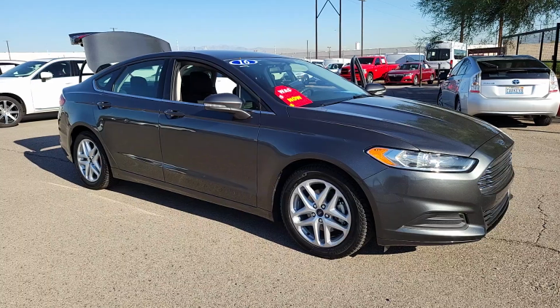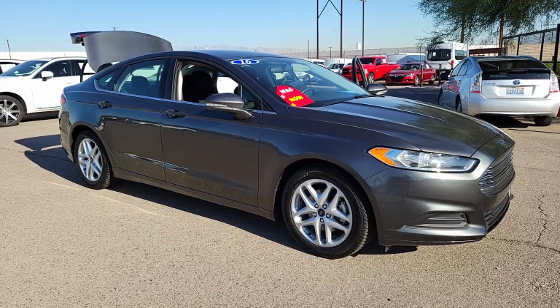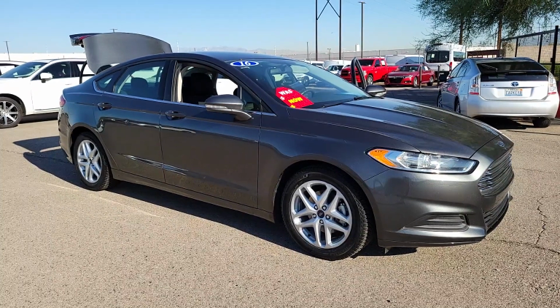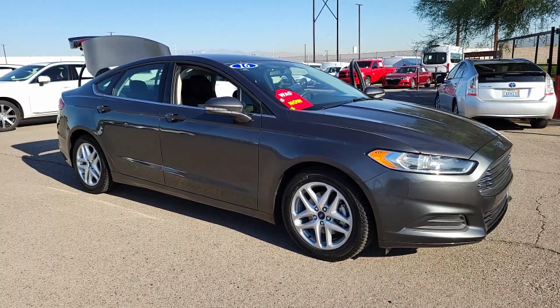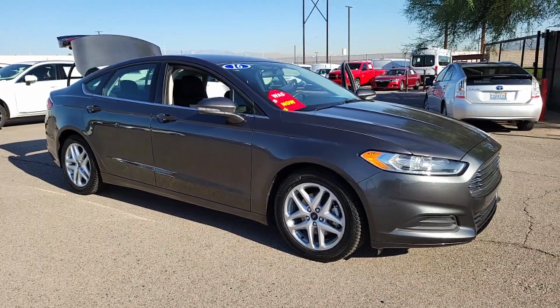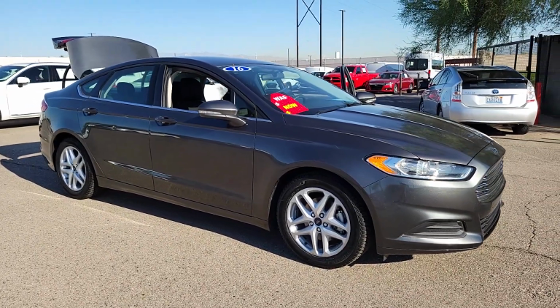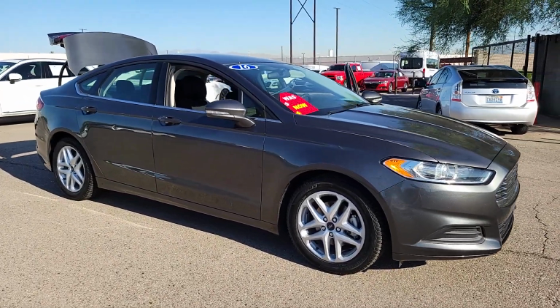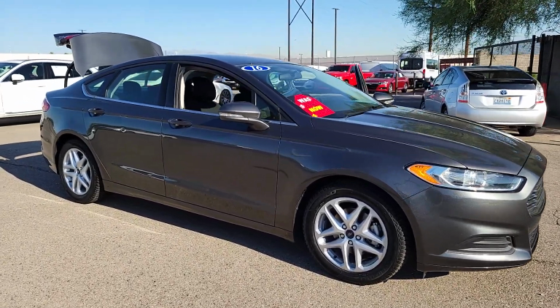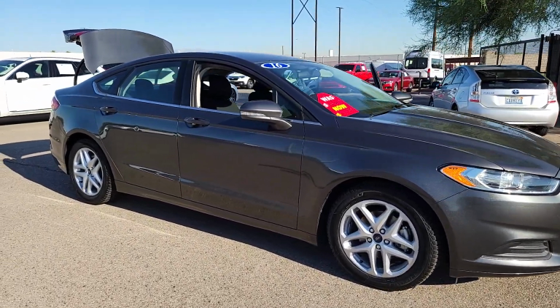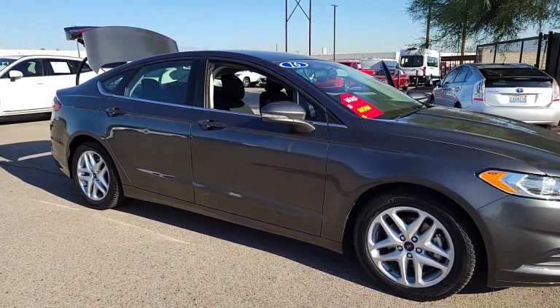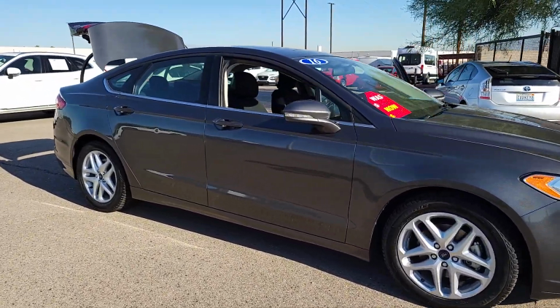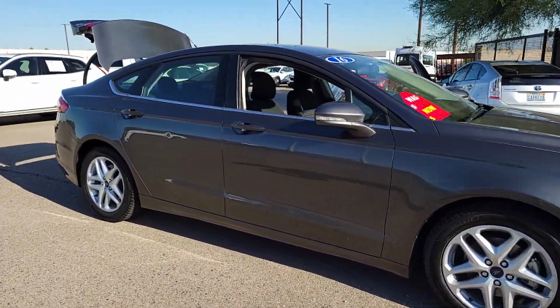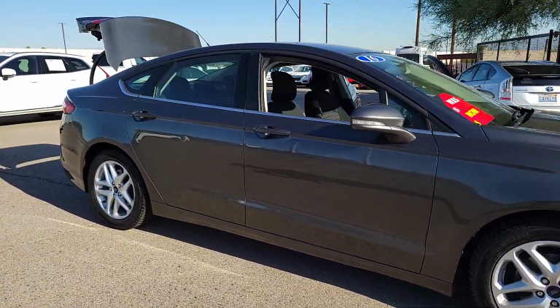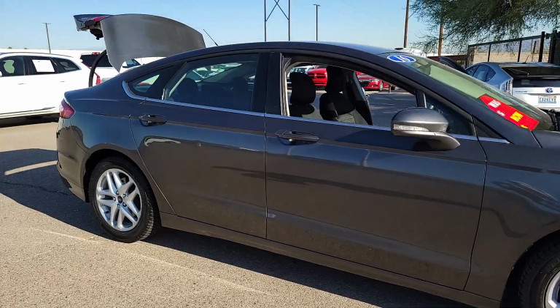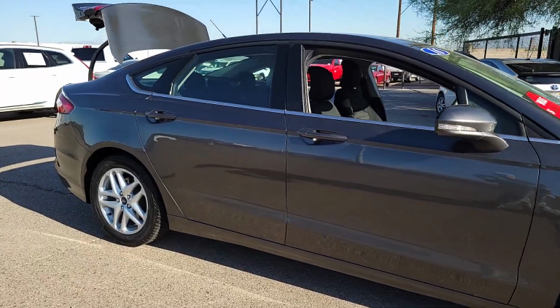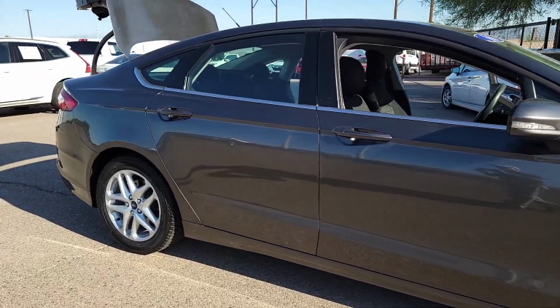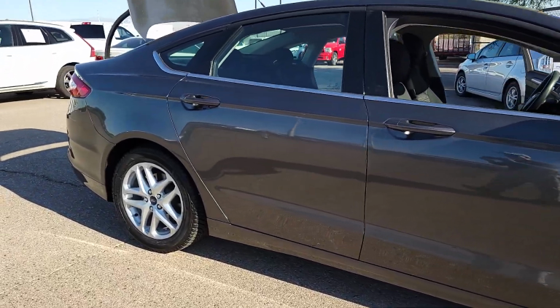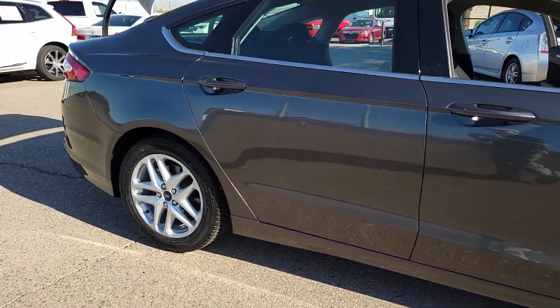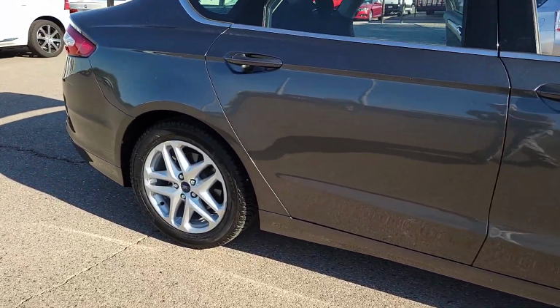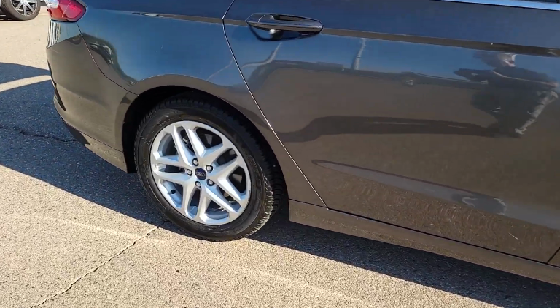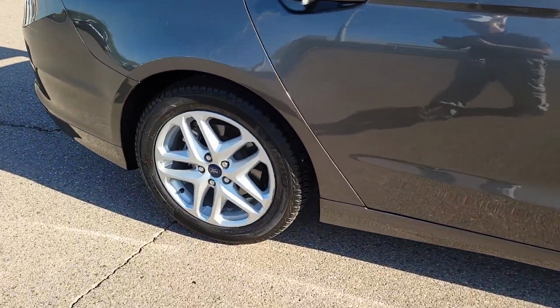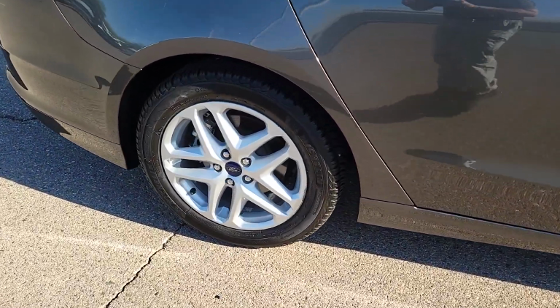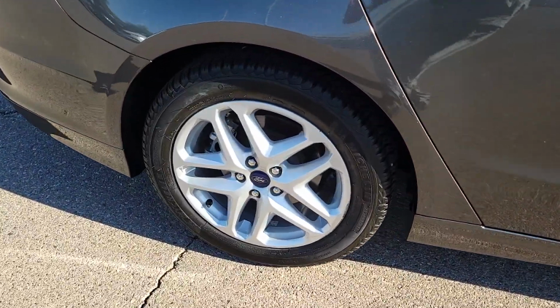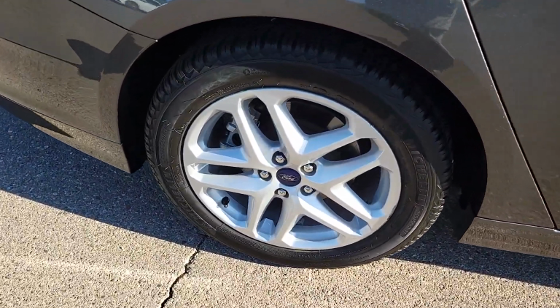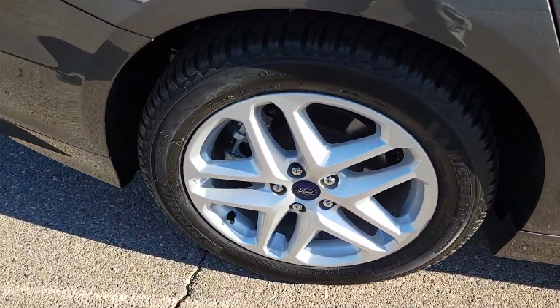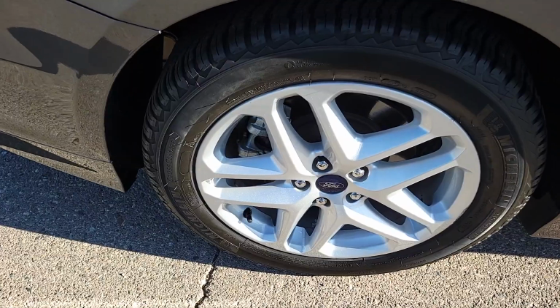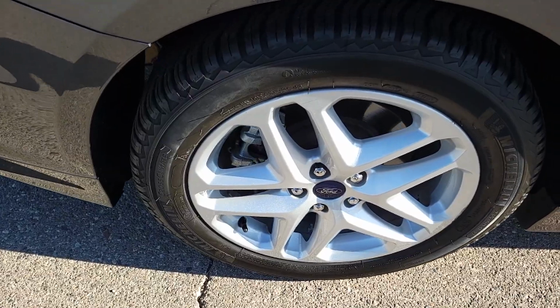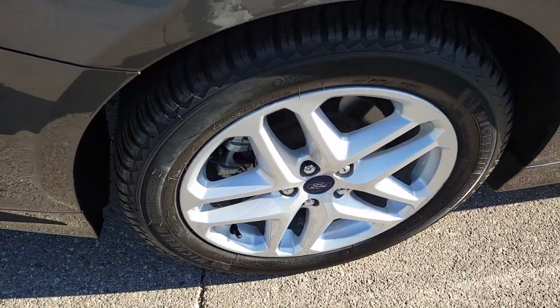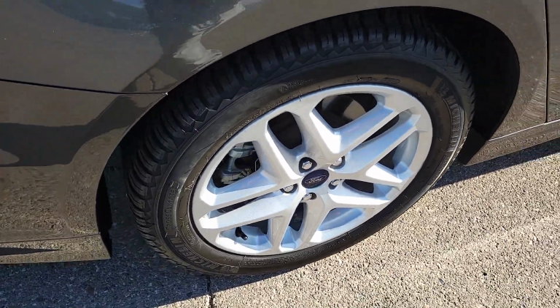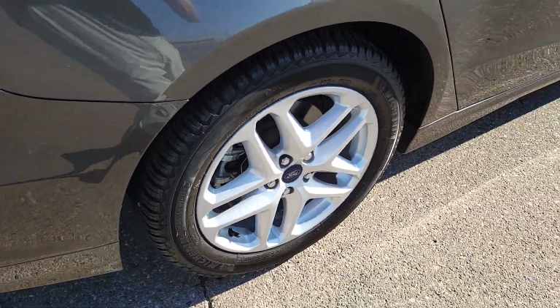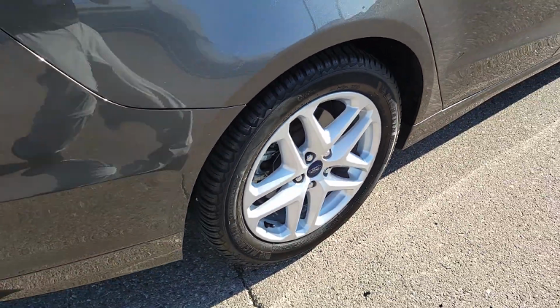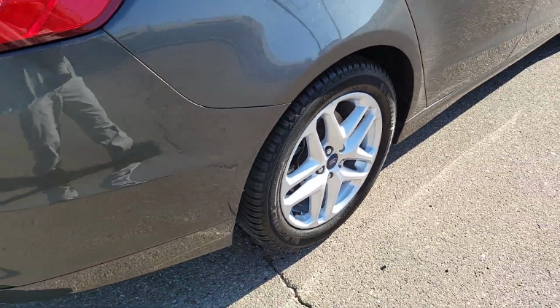Enjoy the view of this 2016 Ford Fusion. With less than 90,000 miles on the odometer, this vehicle stands out from the rest. Take a closer look at this comfortable, stylish Fusion.